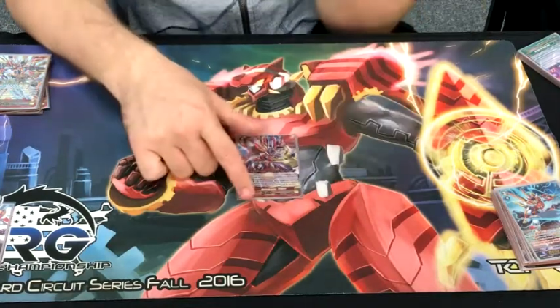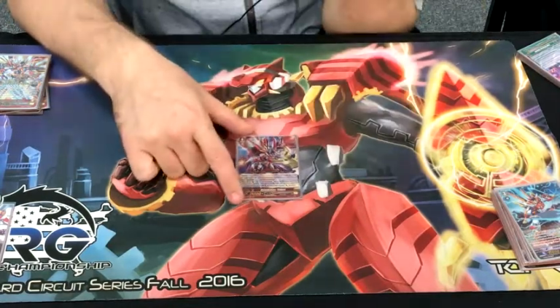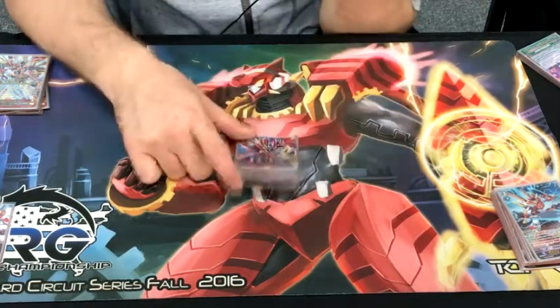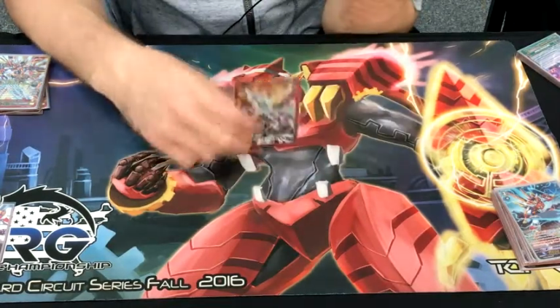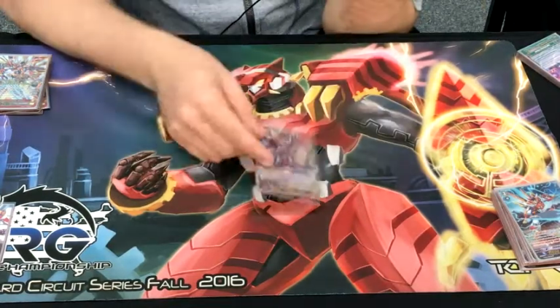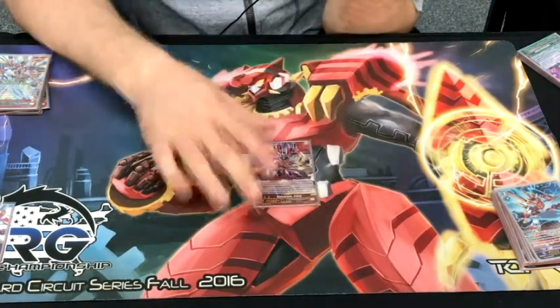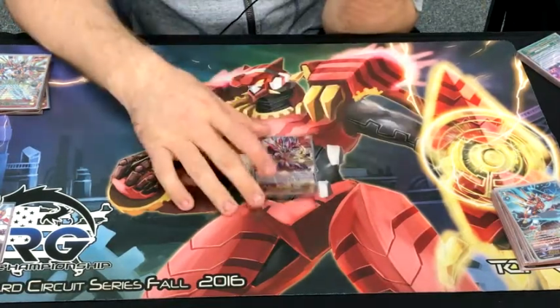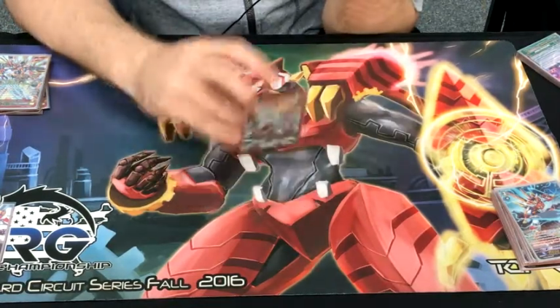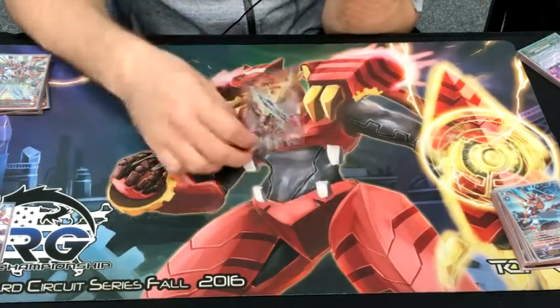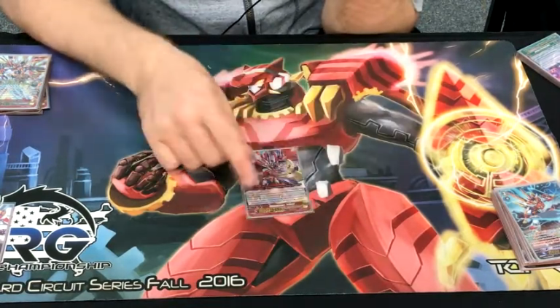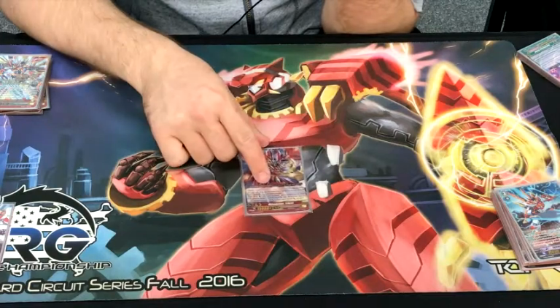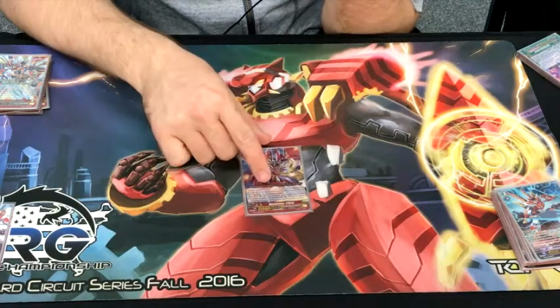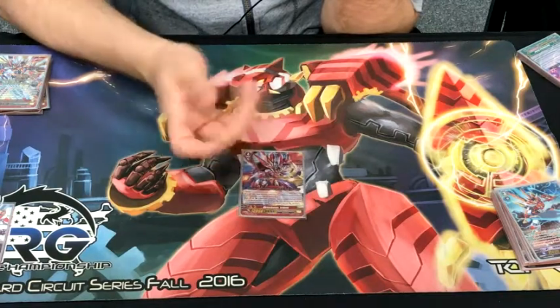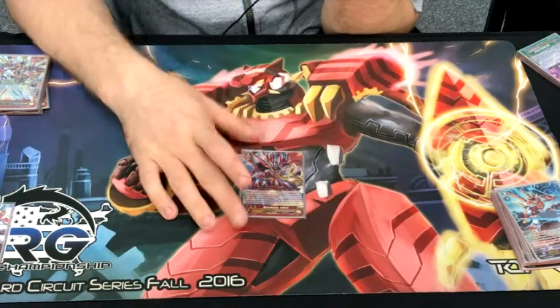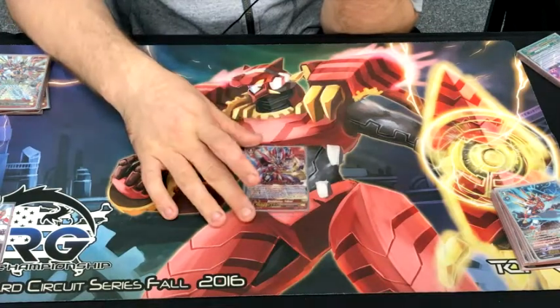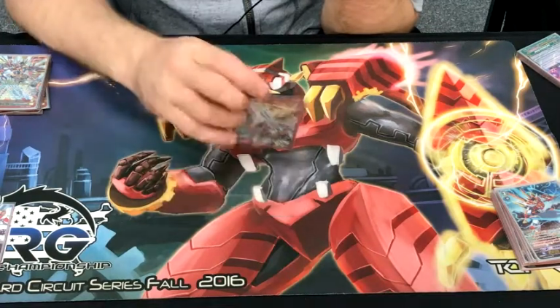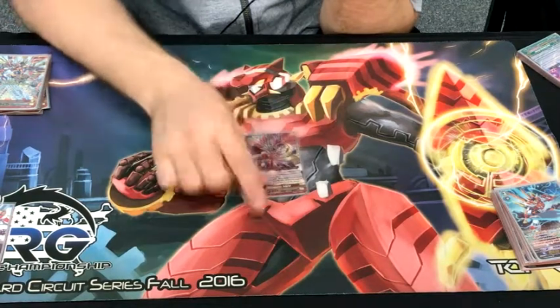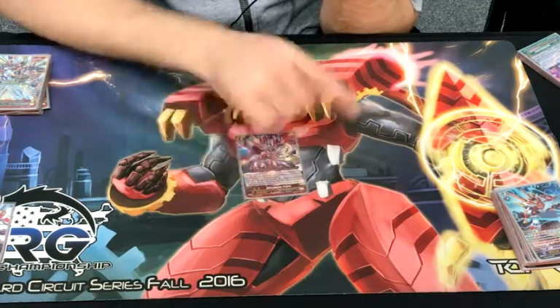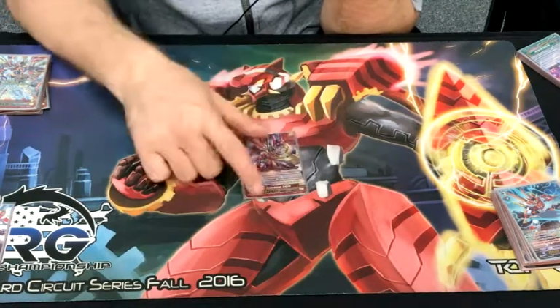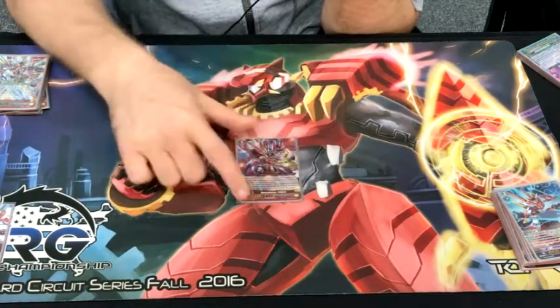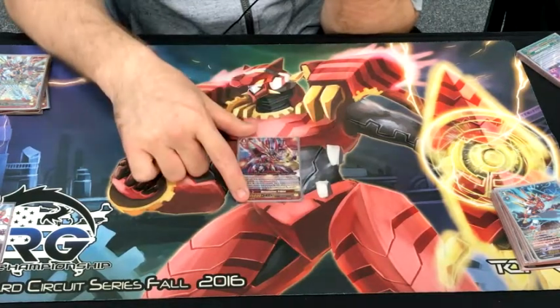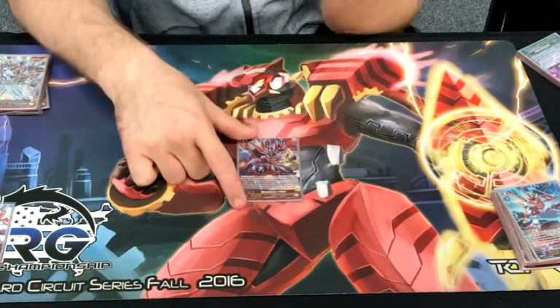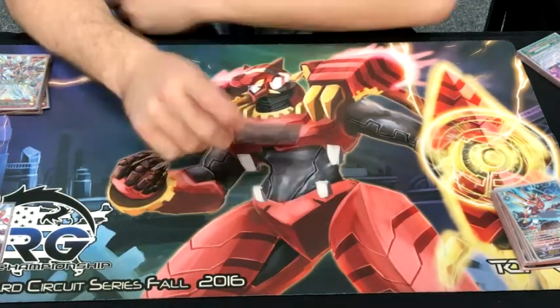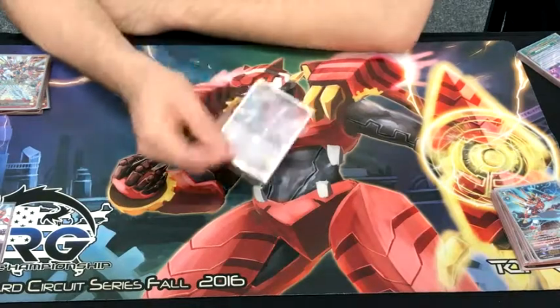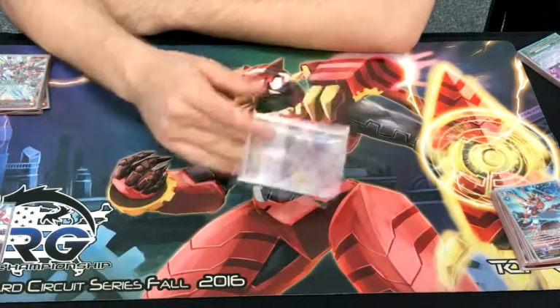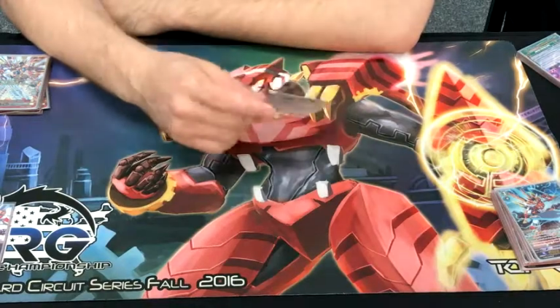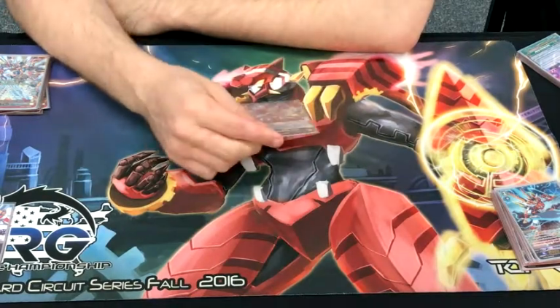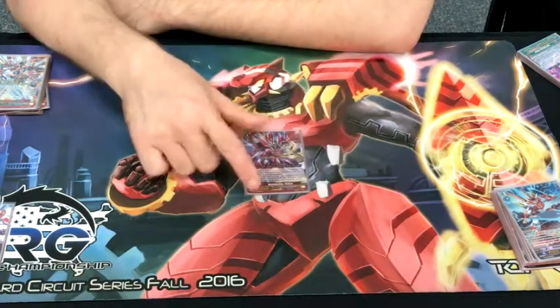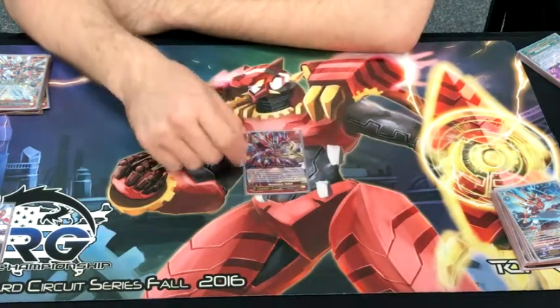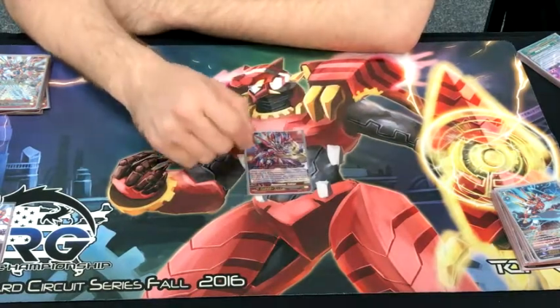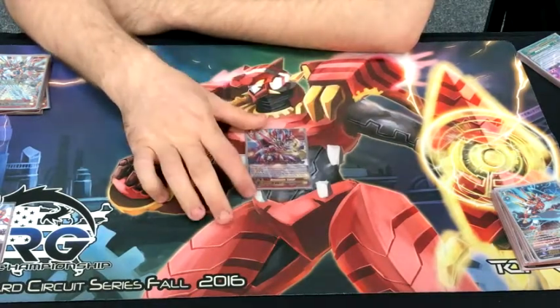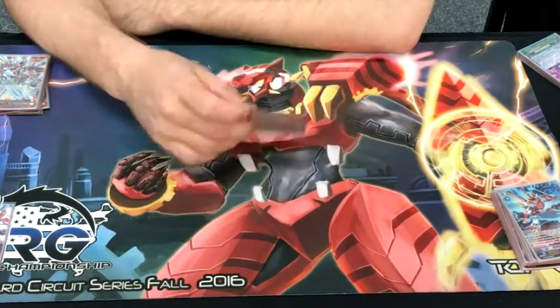A lot of people don't know — when your unit stands by effect due to your card on your turn, you Counter Blast 1, choose a unit that has less power than the unit that you stood, and you retire it. And this is not once per turn either.